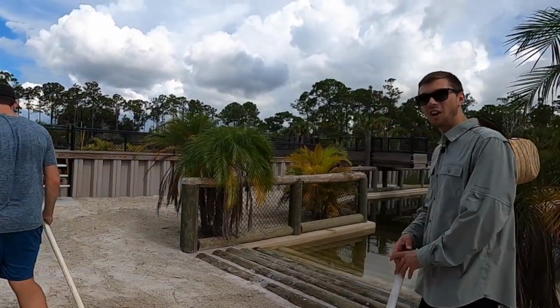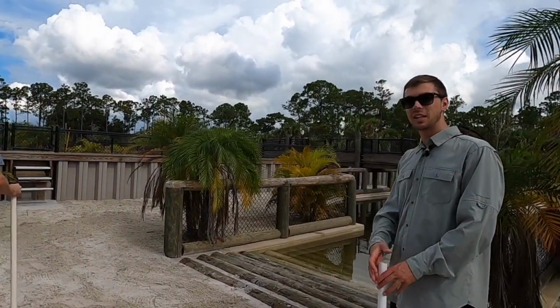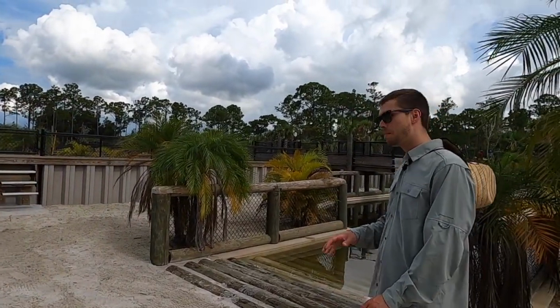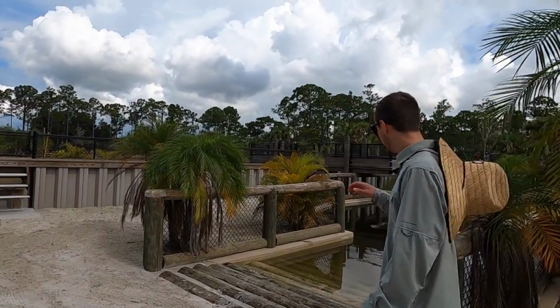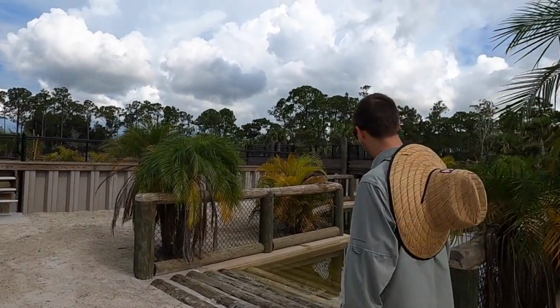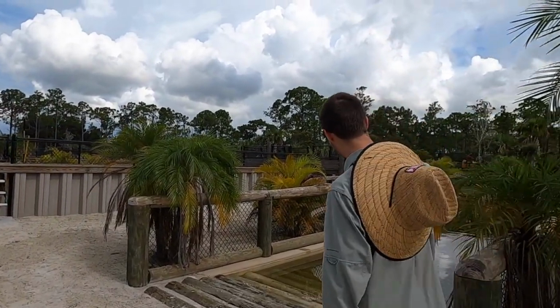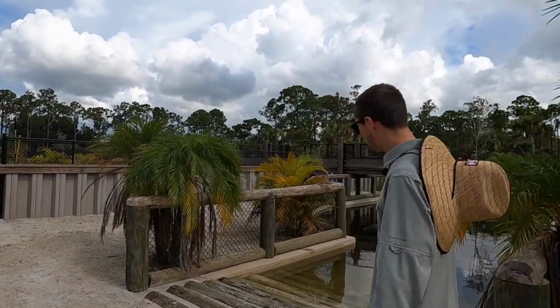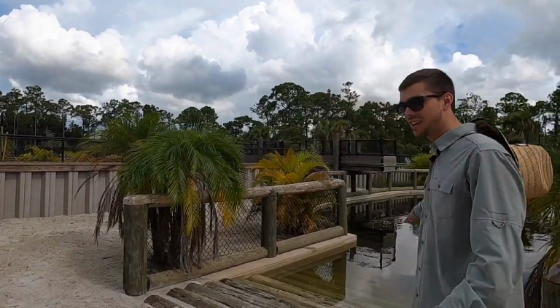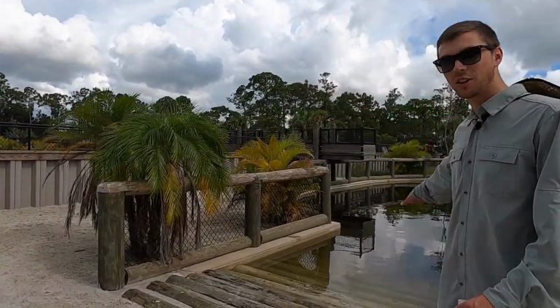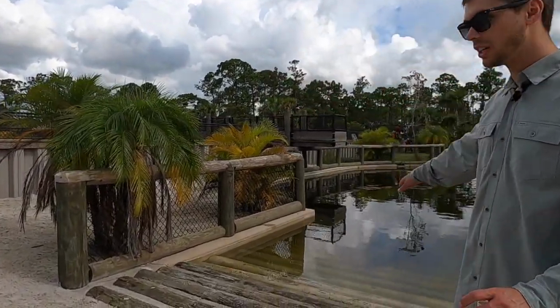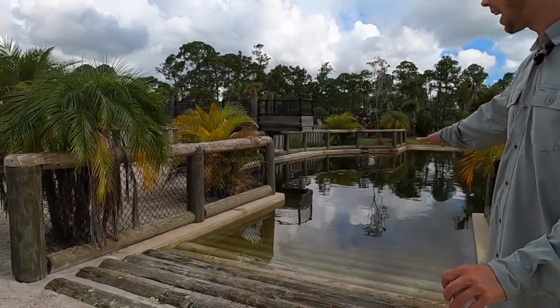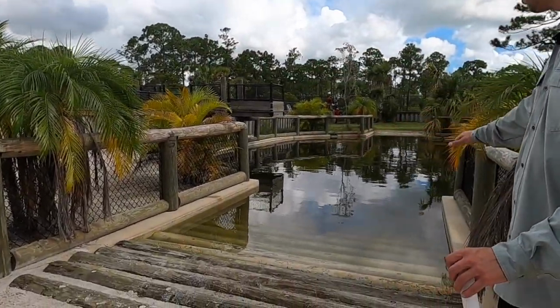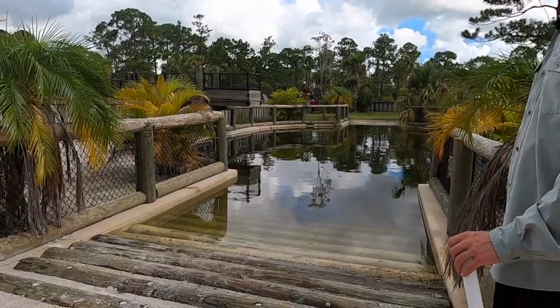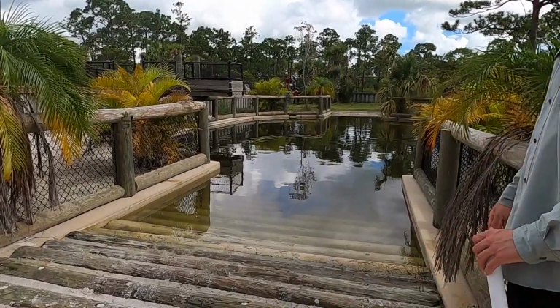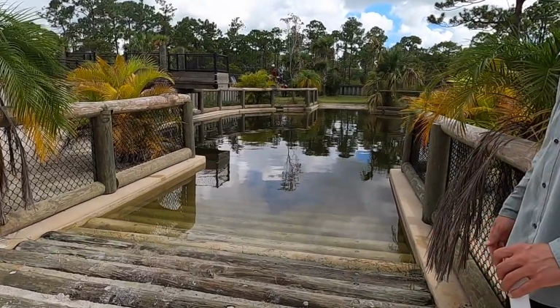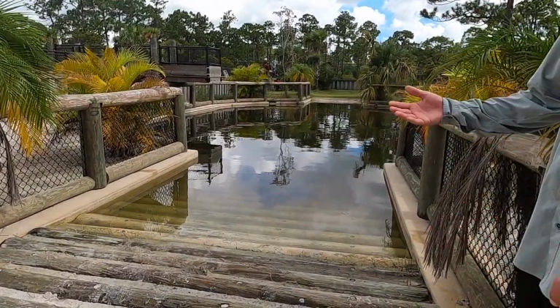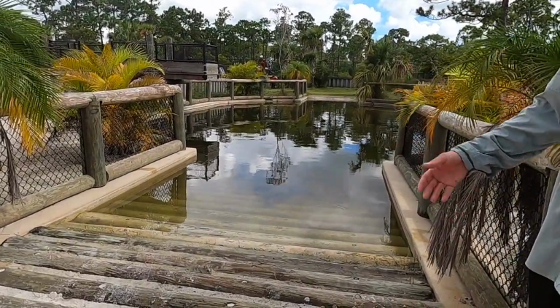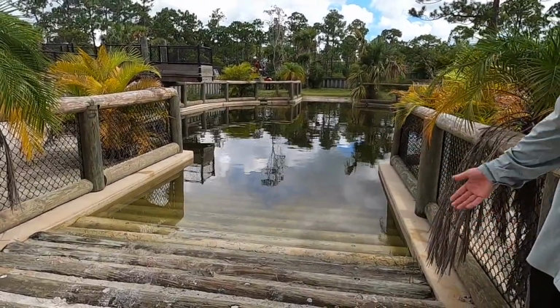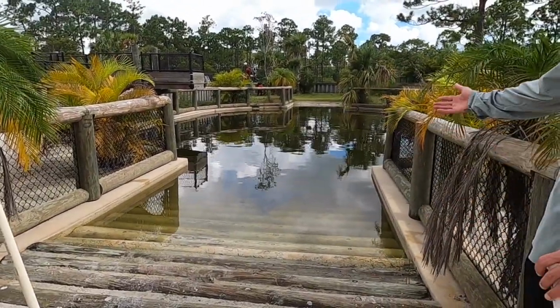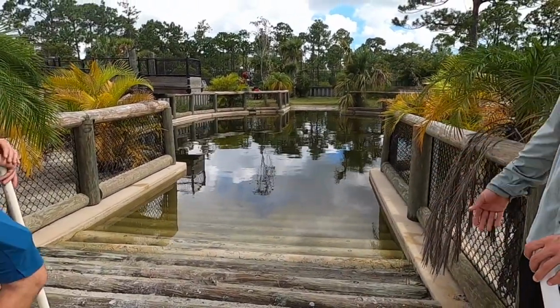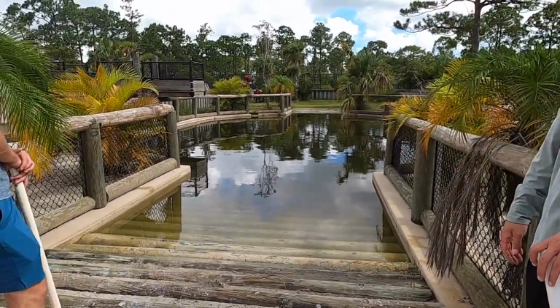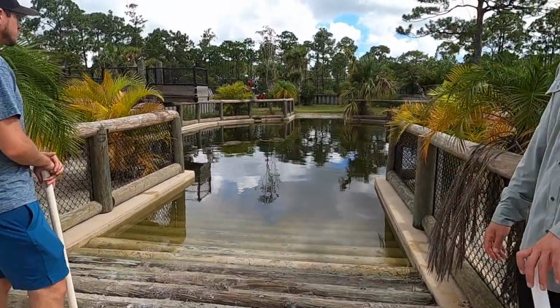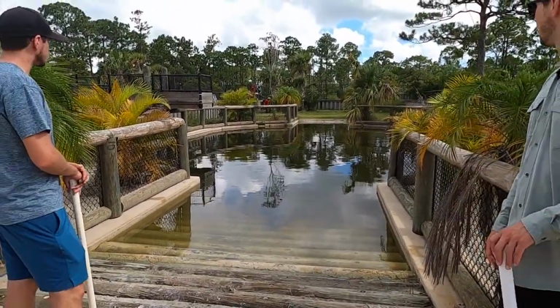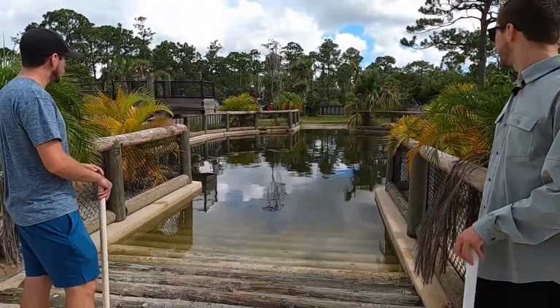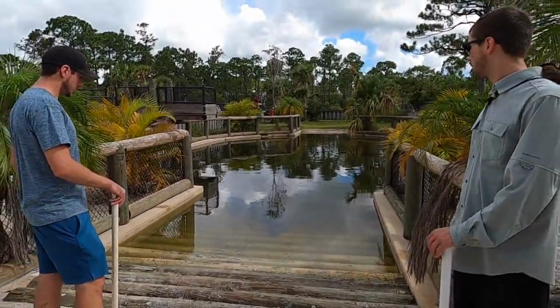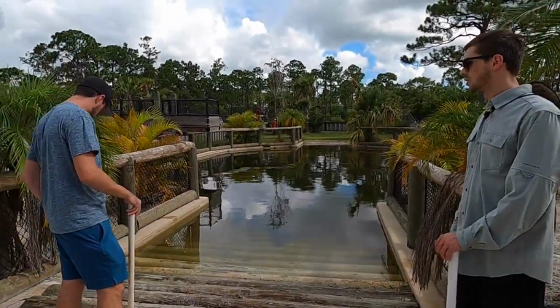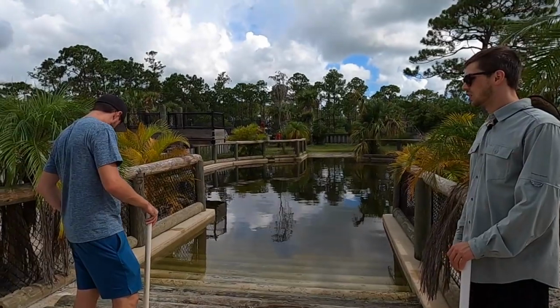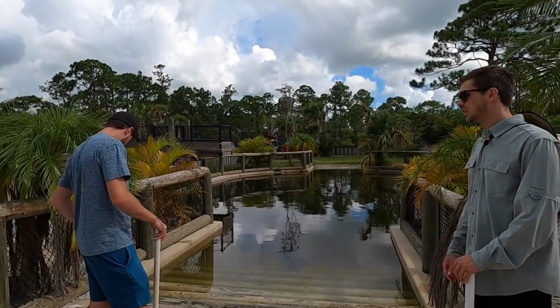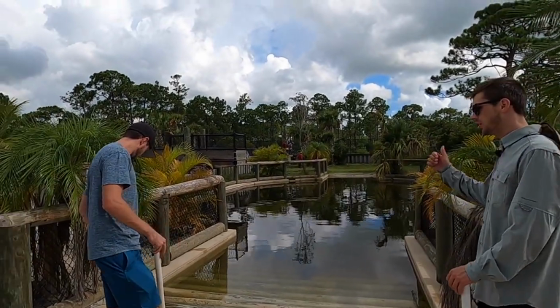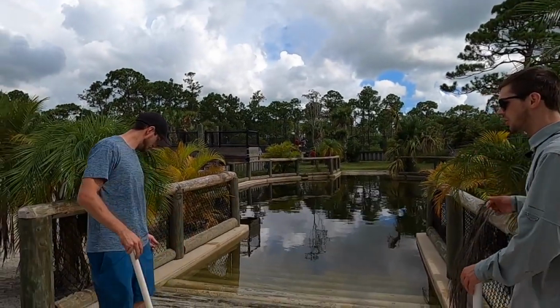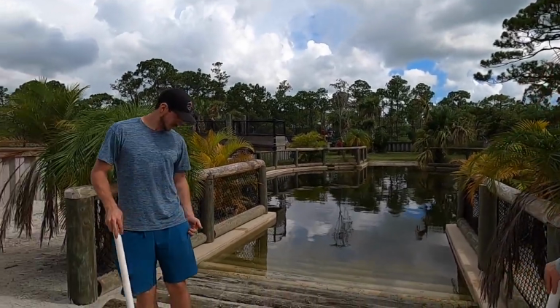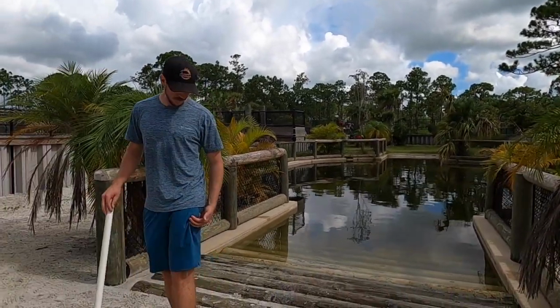The male Nile is still sitting right here — he's been a good boy, just hanging out. And honestly, if the female didn't have eggs, she'd probably do the same thing. Let's walk over there and show them the eggs.